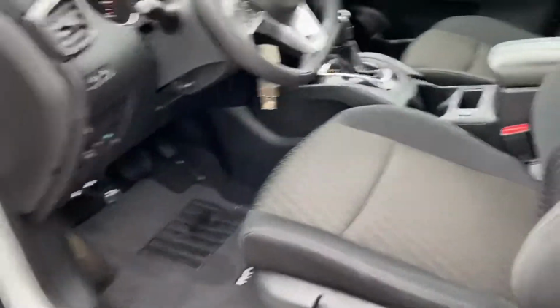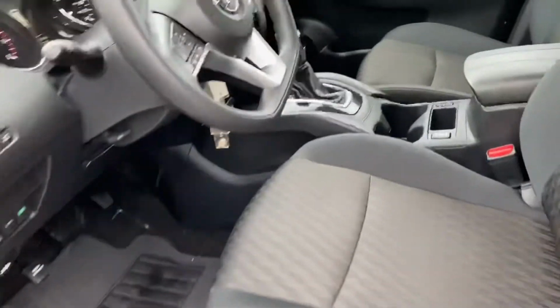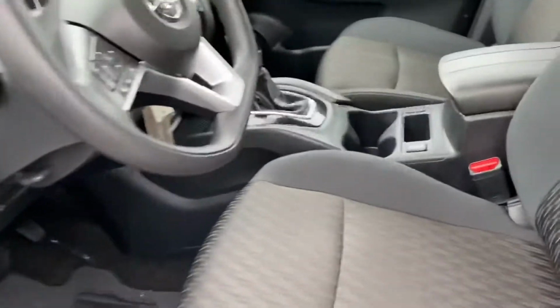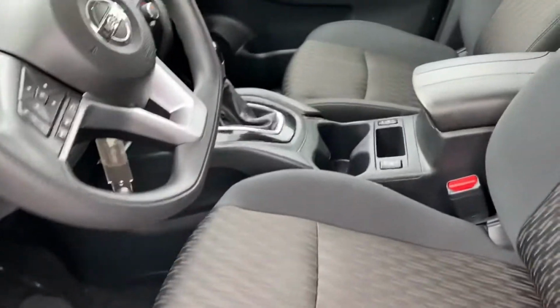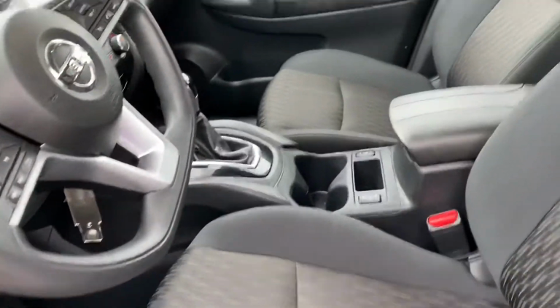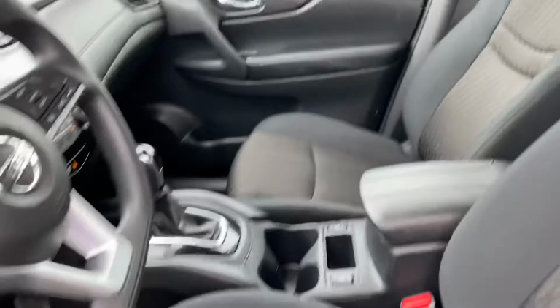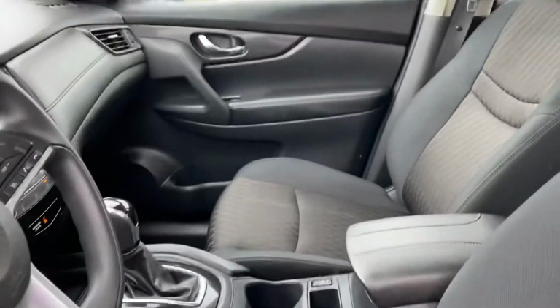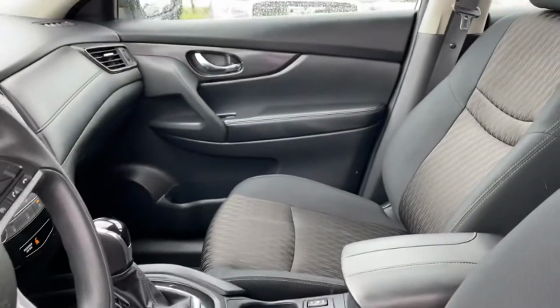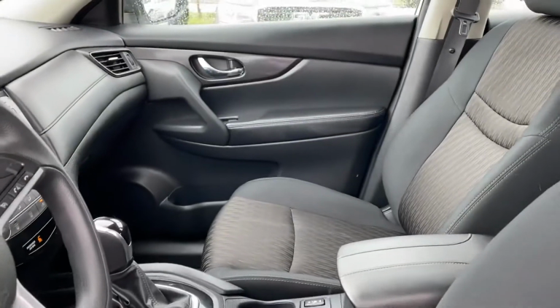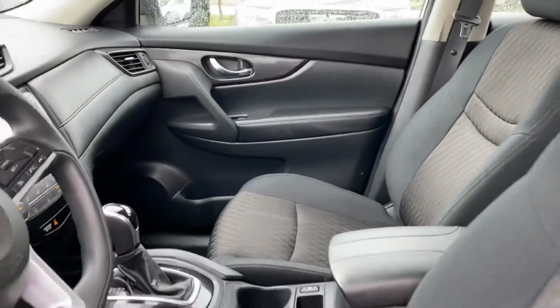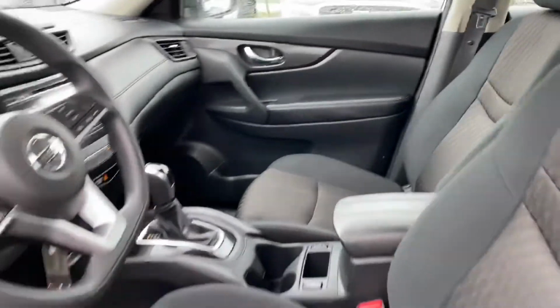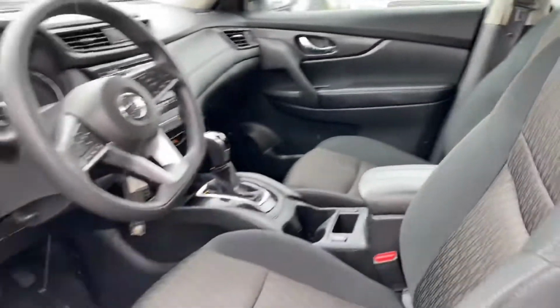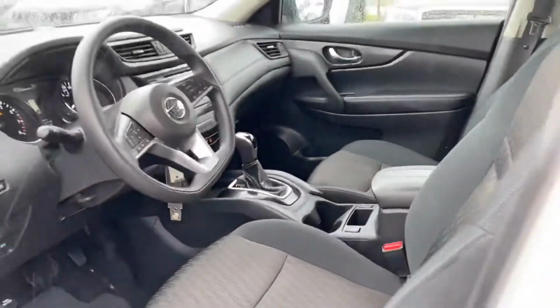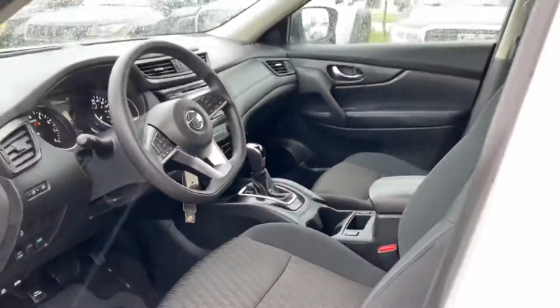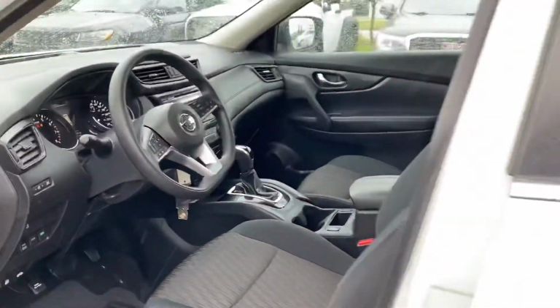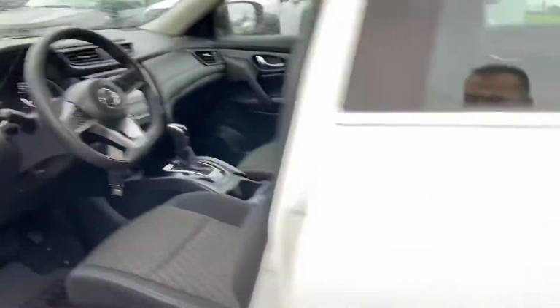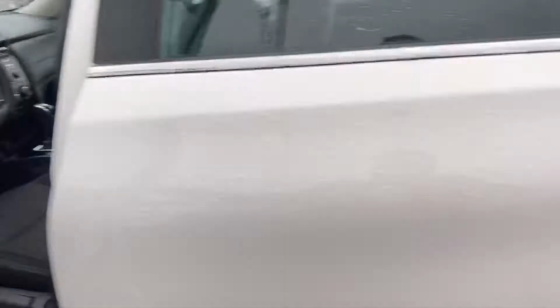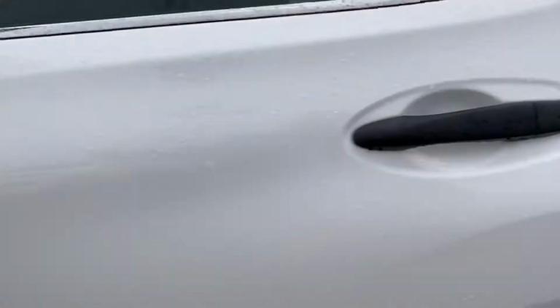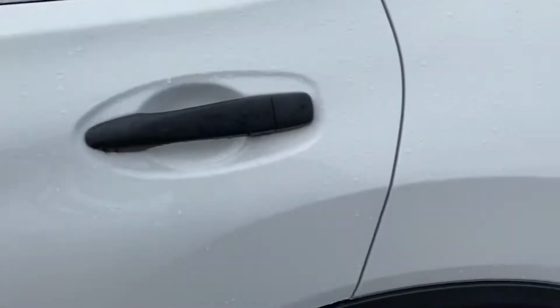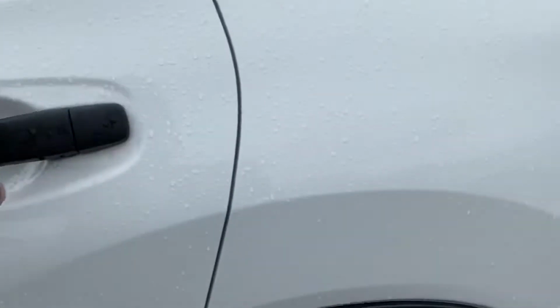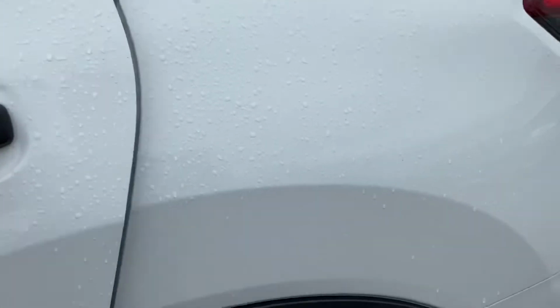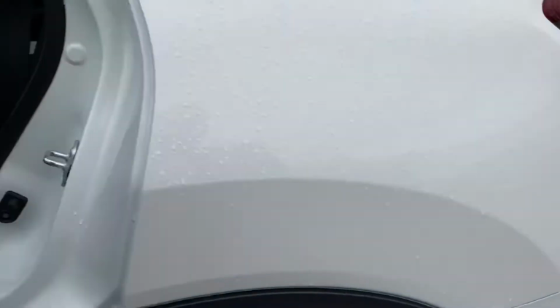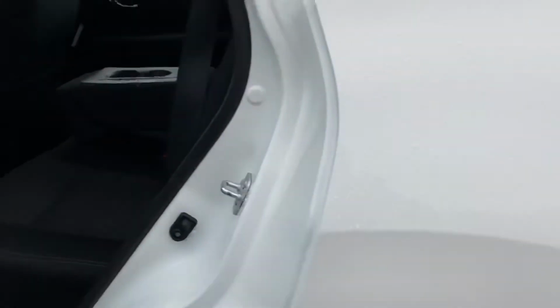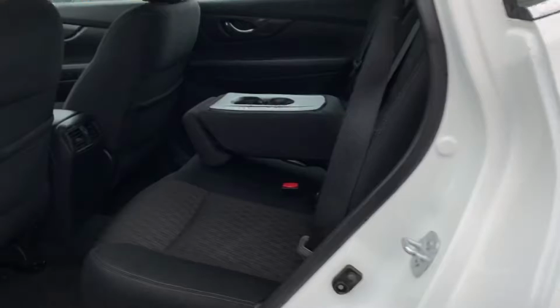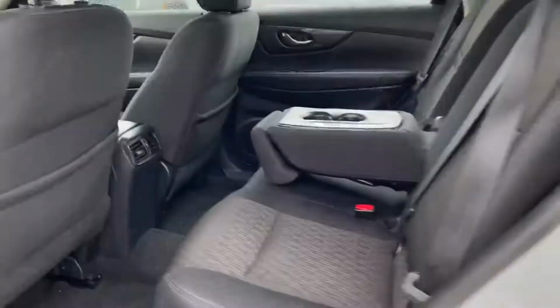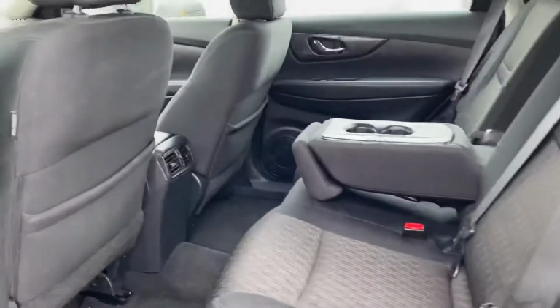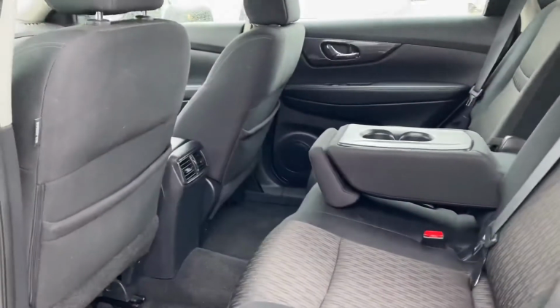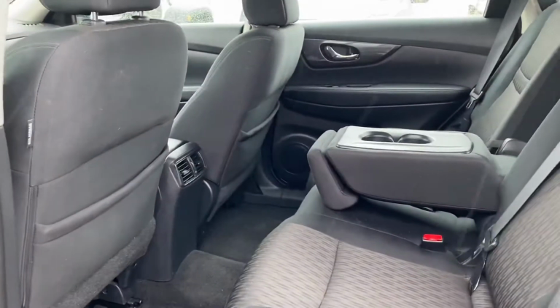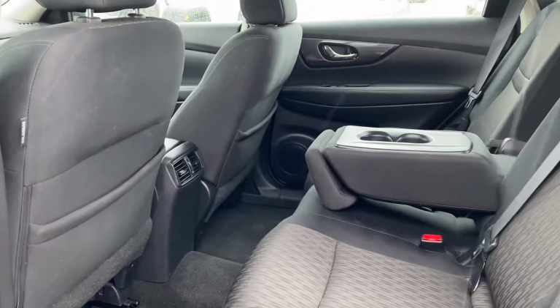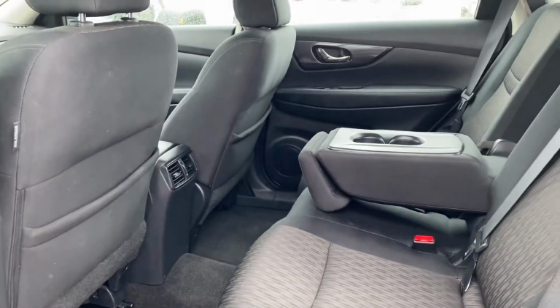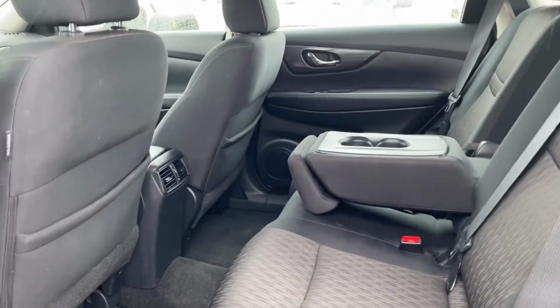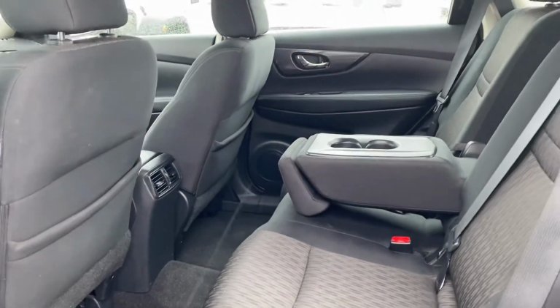It has heated front seats, and the rear seats area is really nice and clean as well.